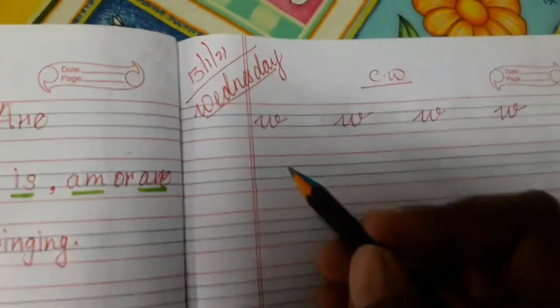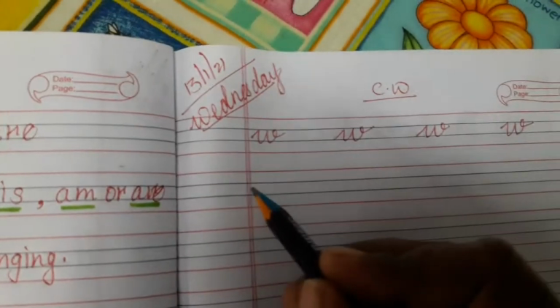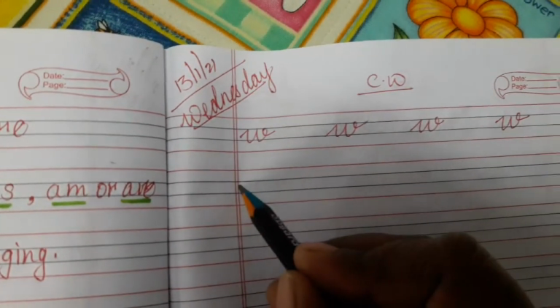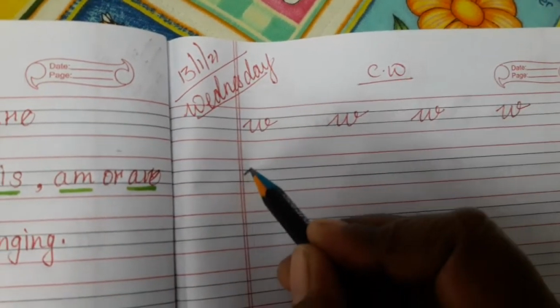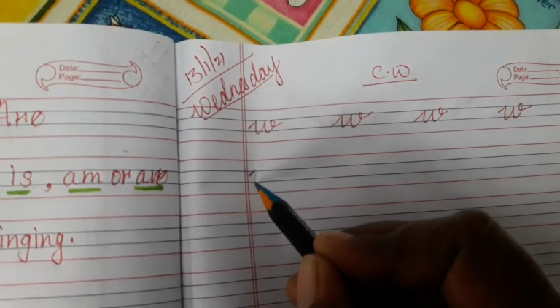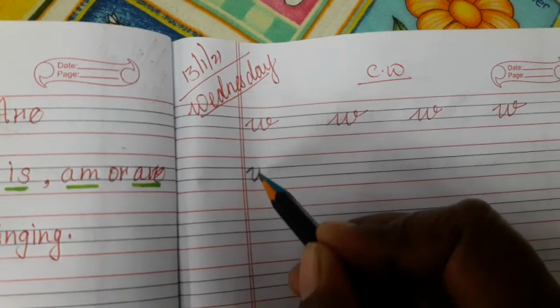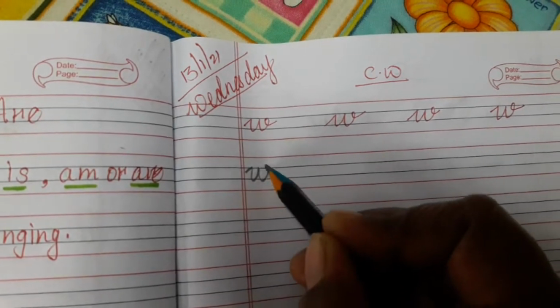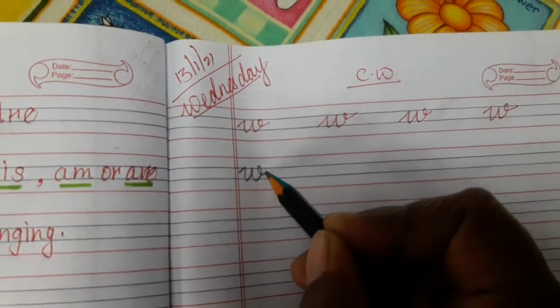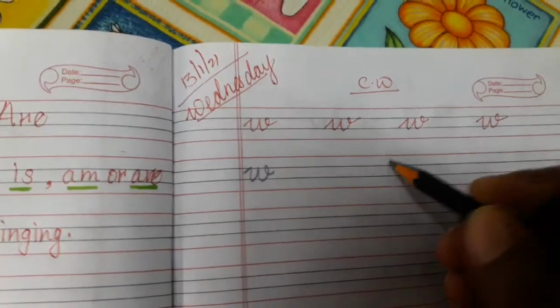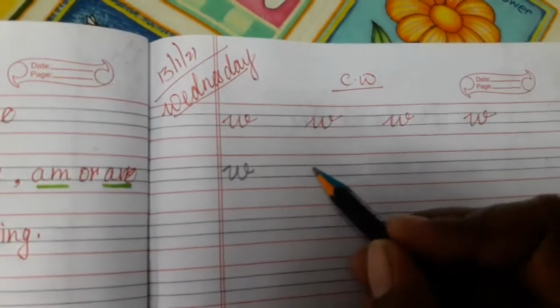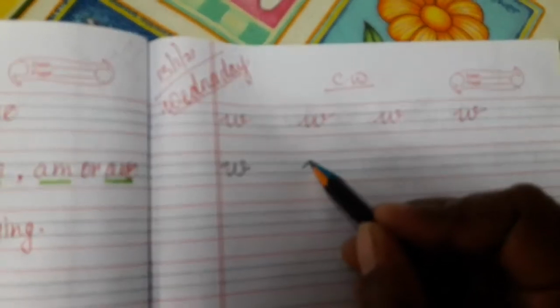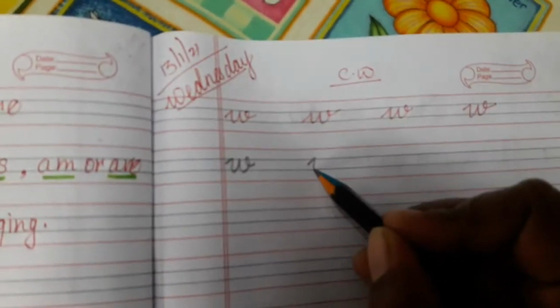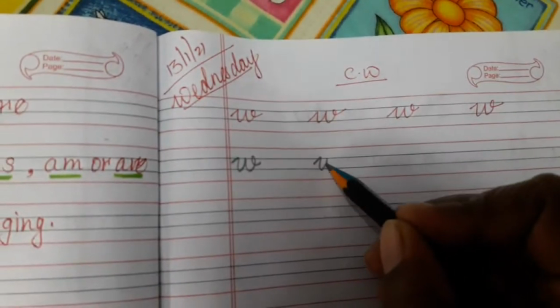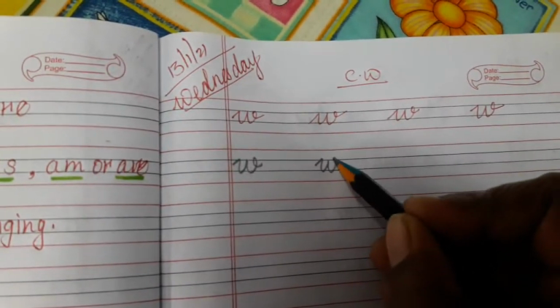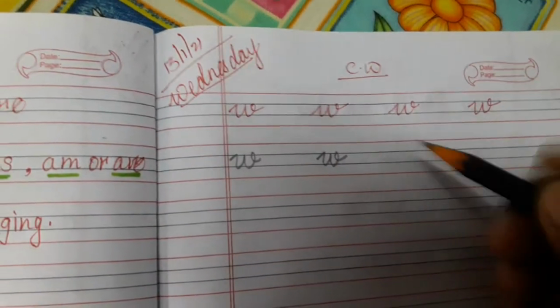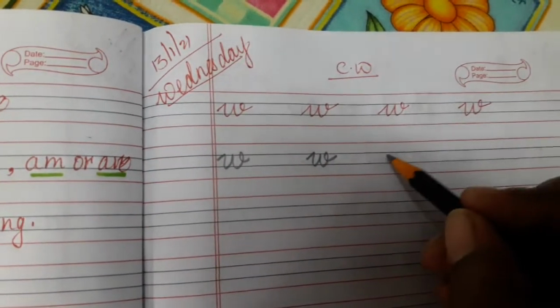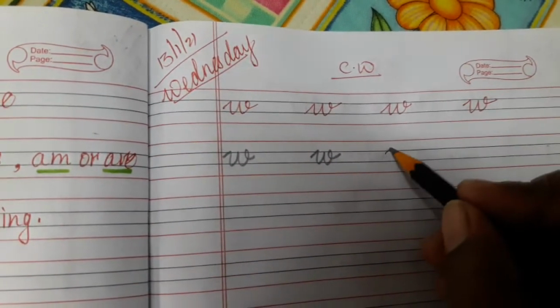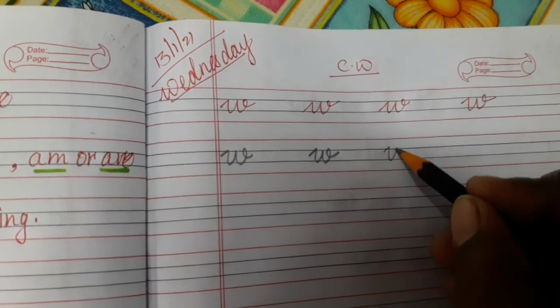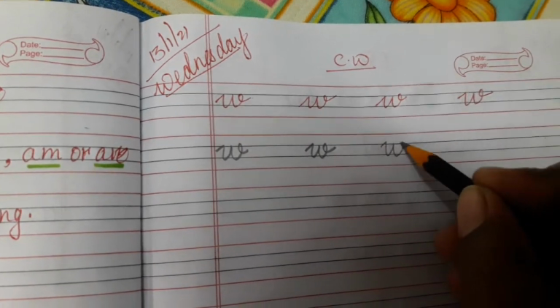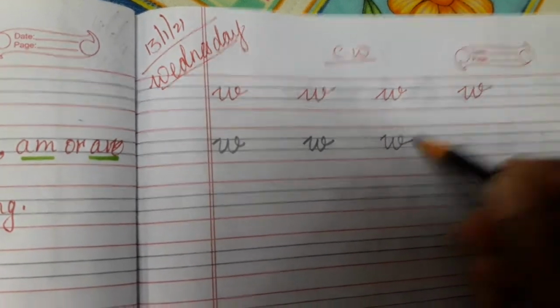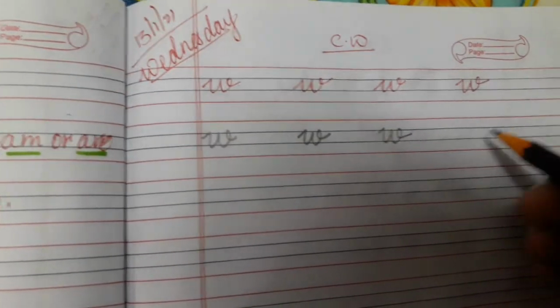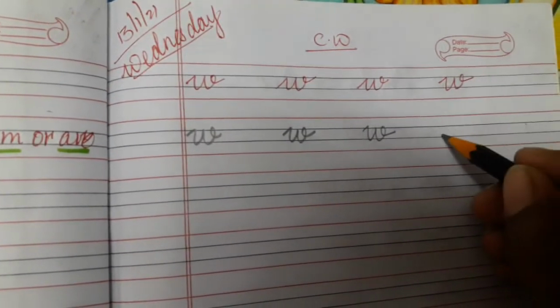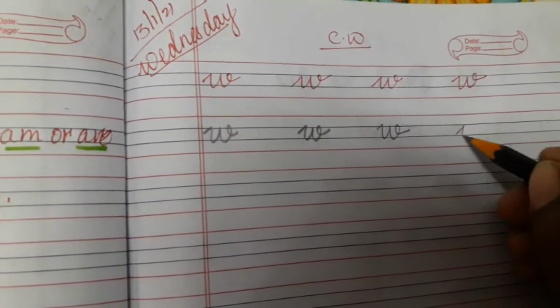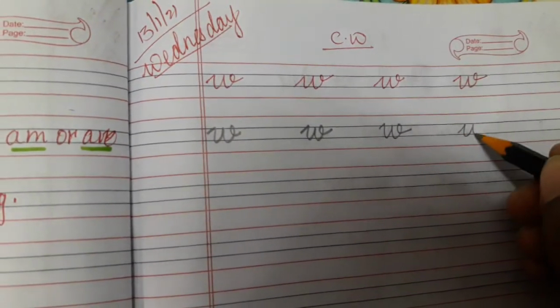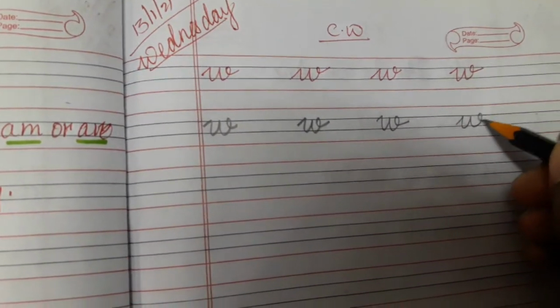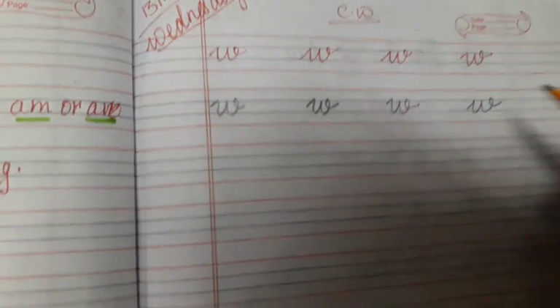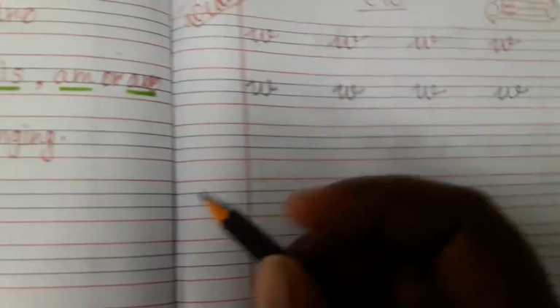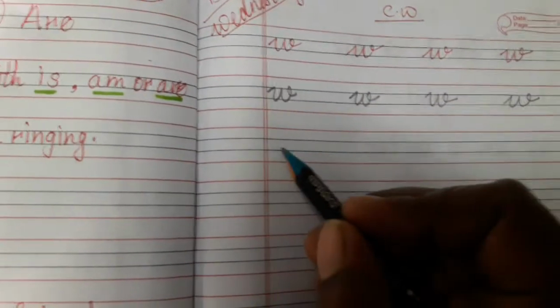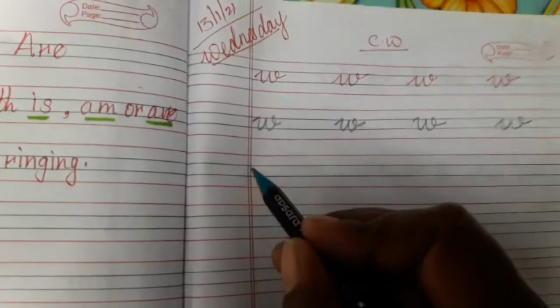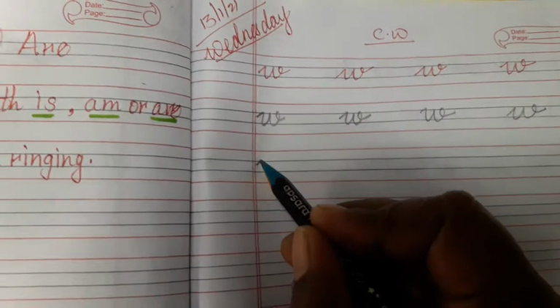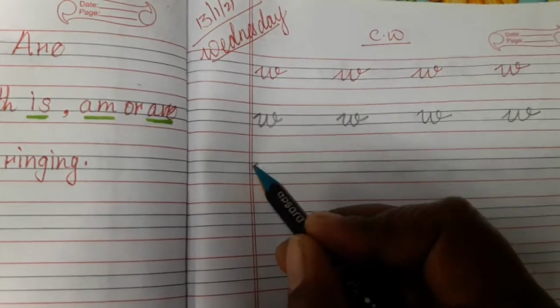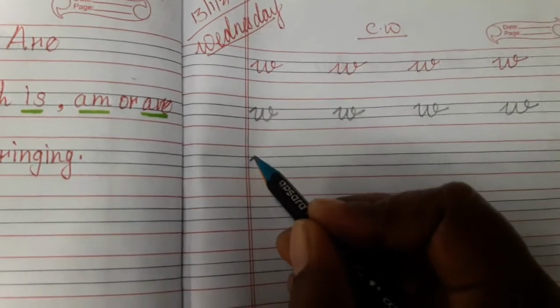See here, like this. W for watch. First, one slanting line.